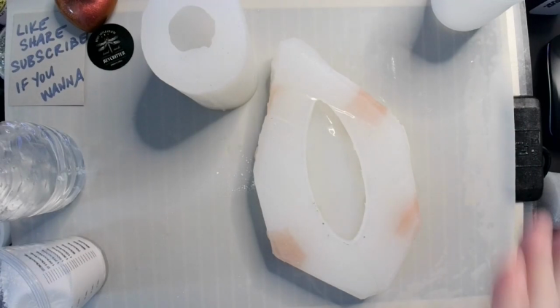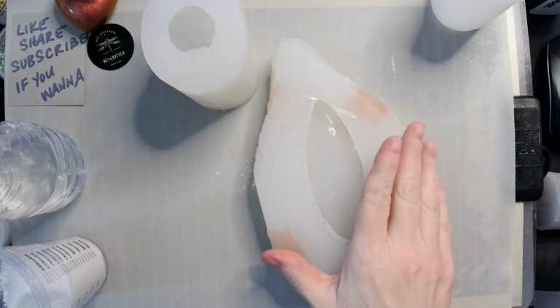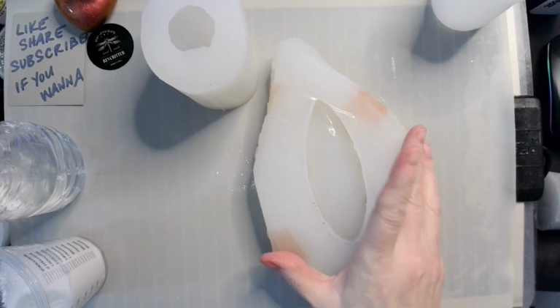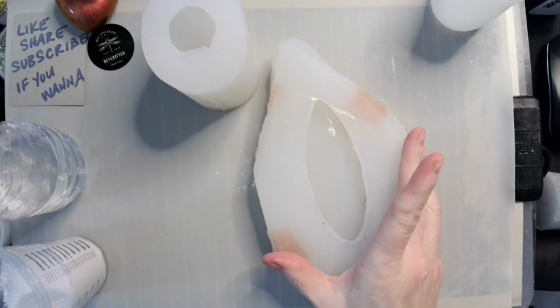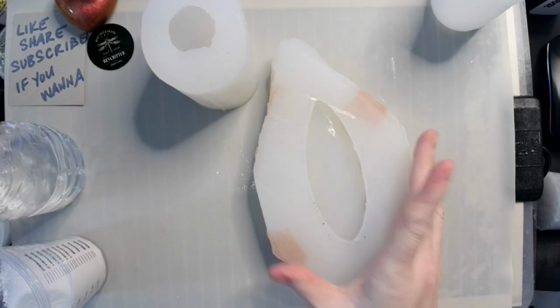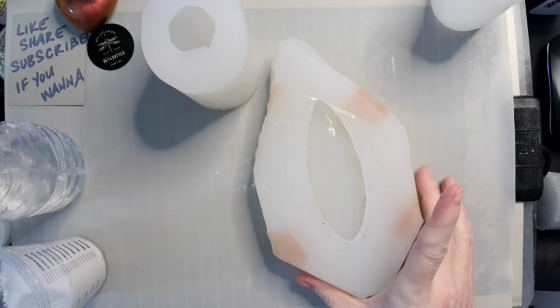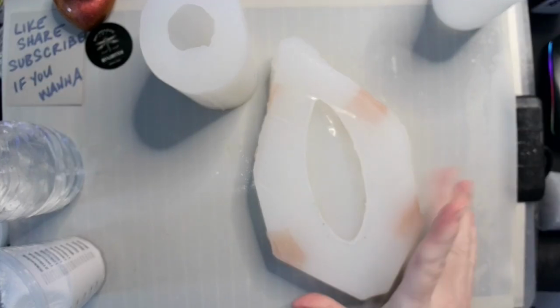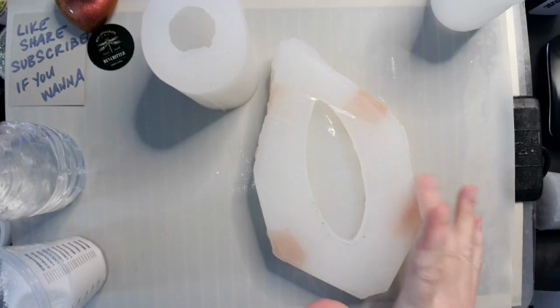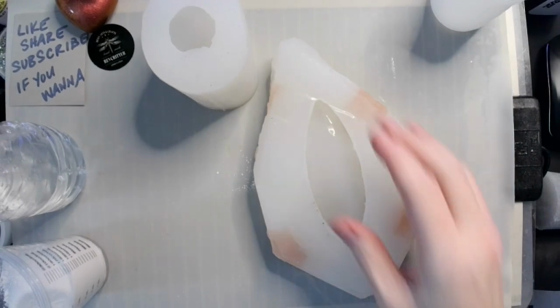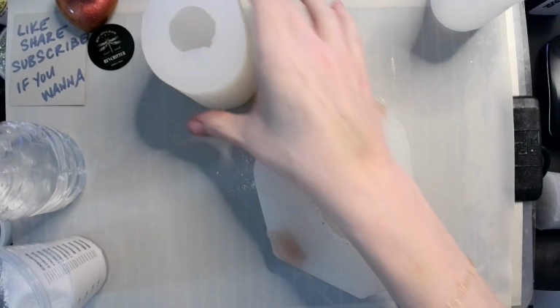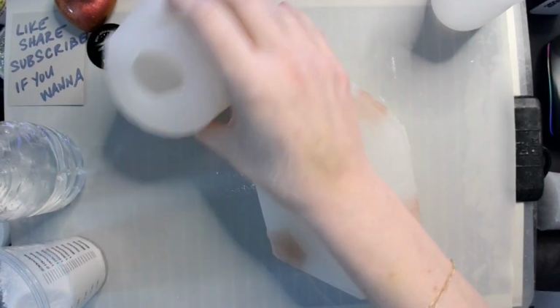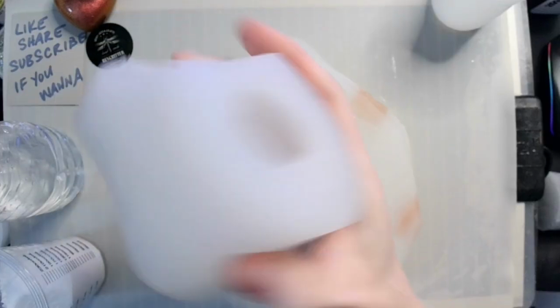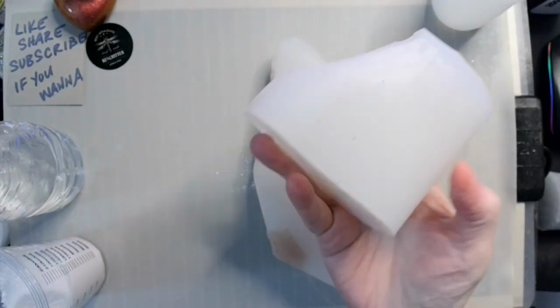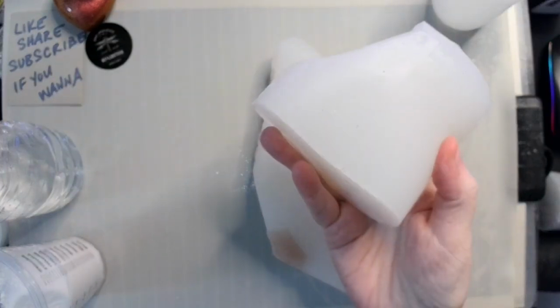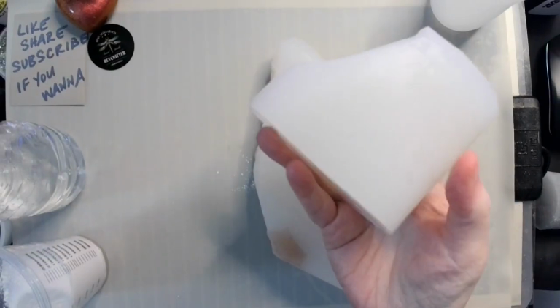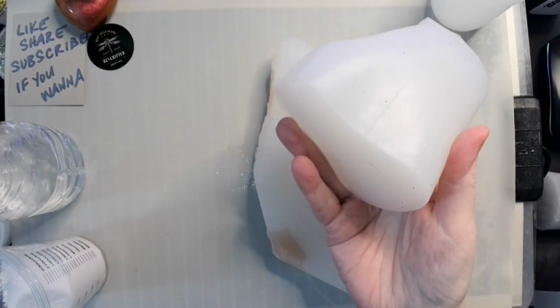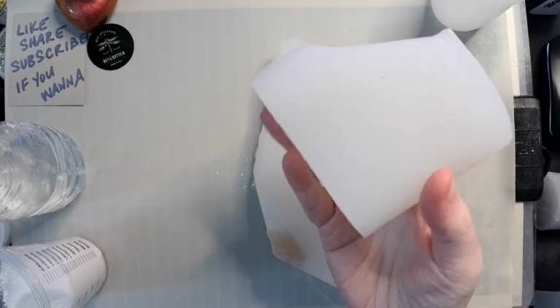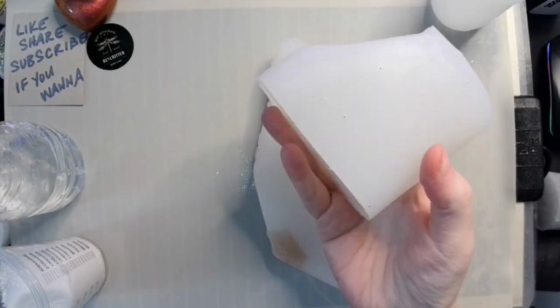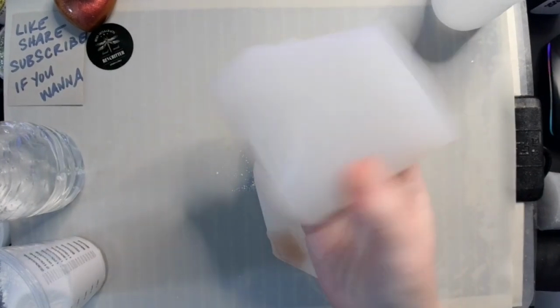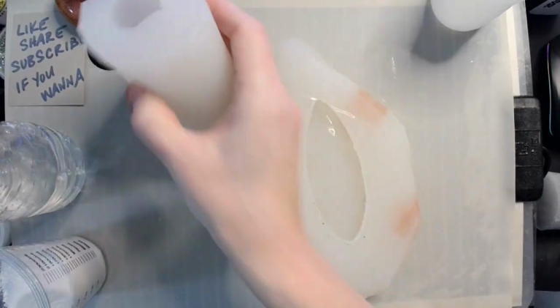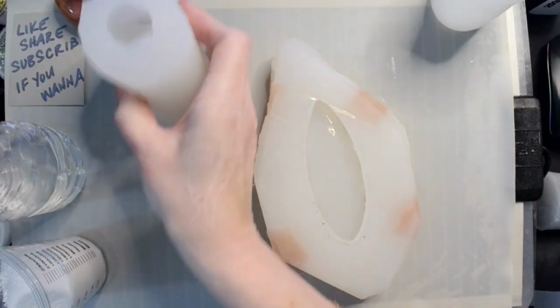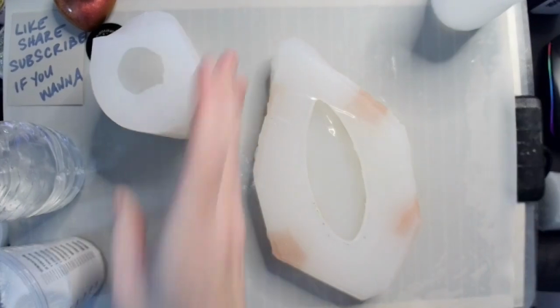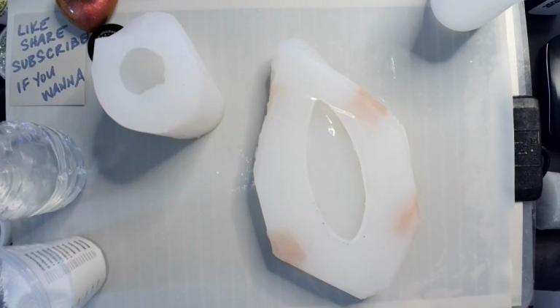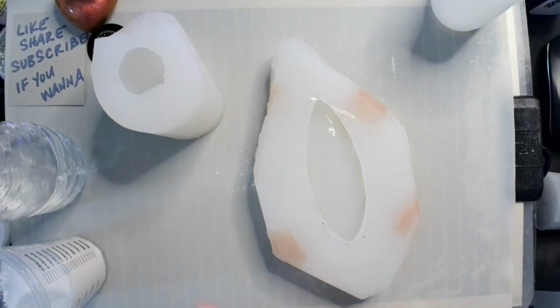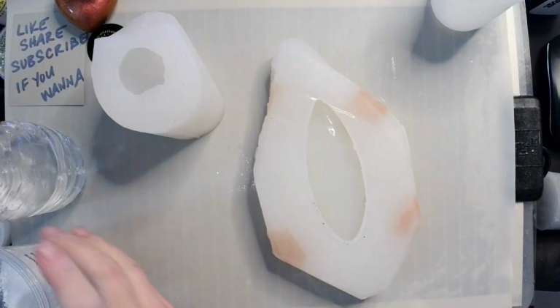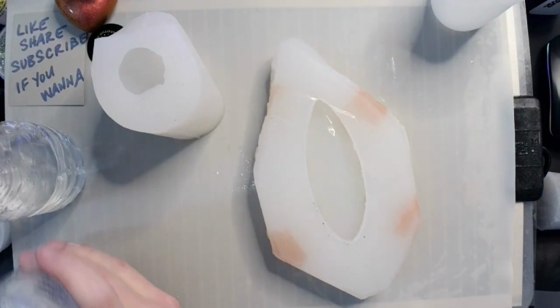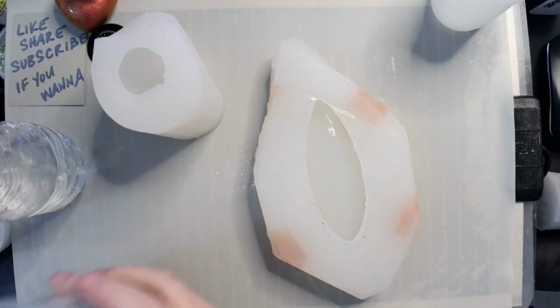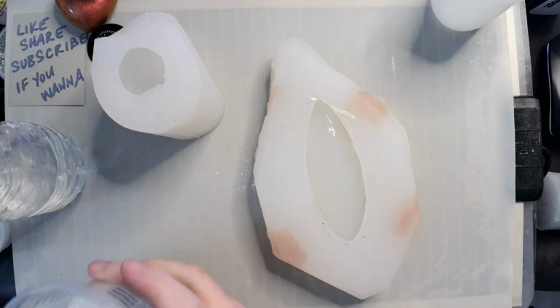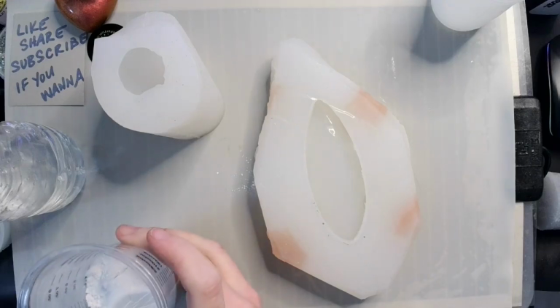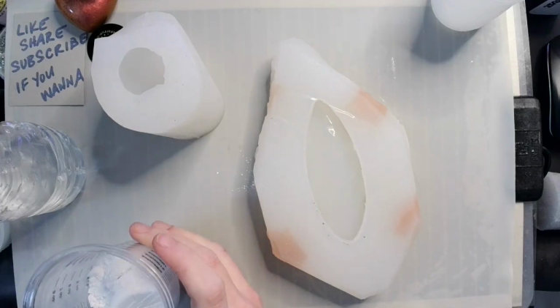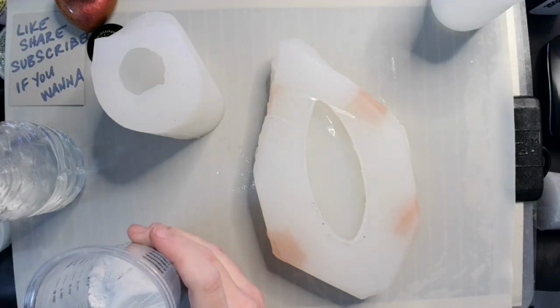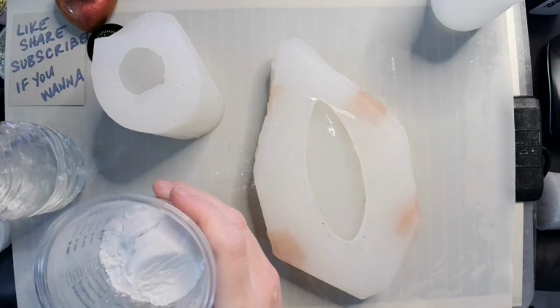So what I have here is my leaf mold that I made, my little leaf tray mold. And over here I have my inter-resin bird mold. And we're going to be making a Christmas bird on a leaf.